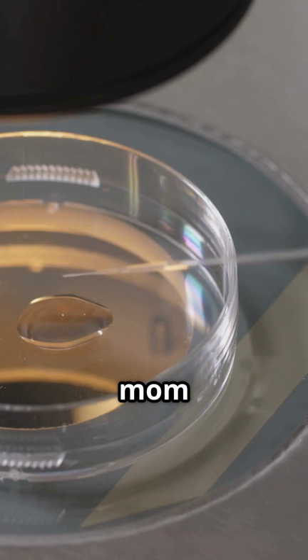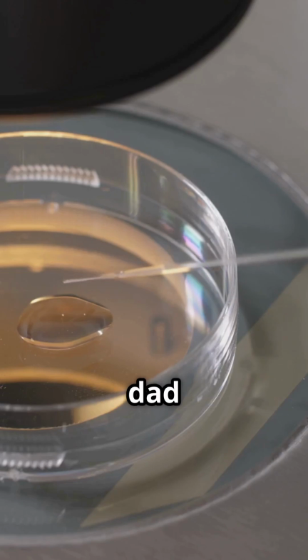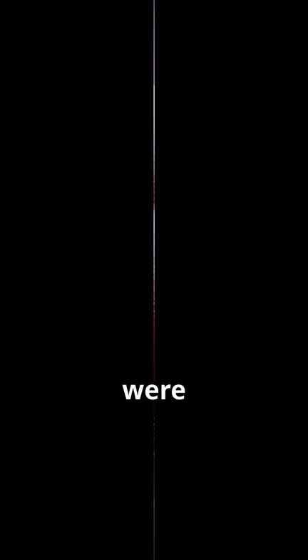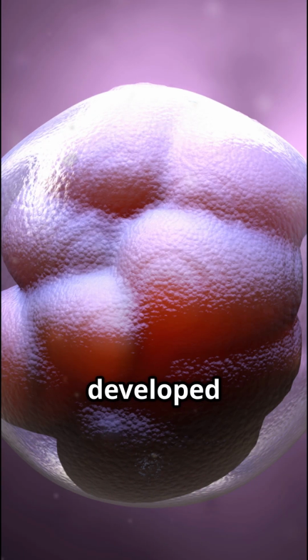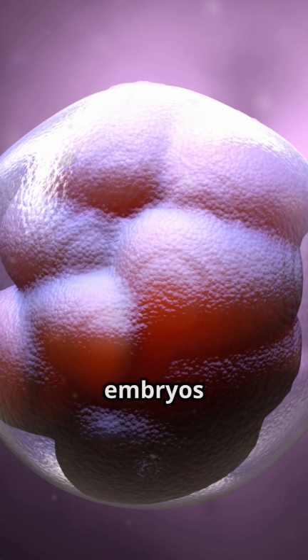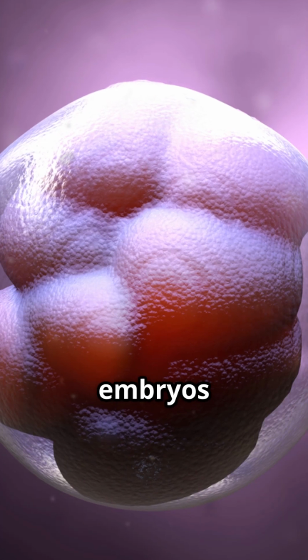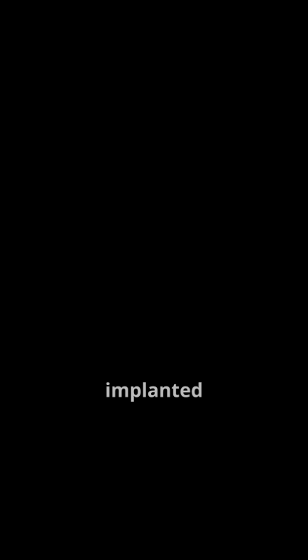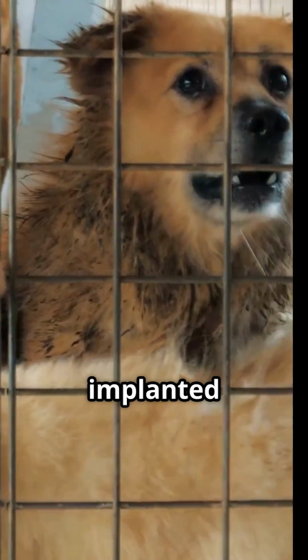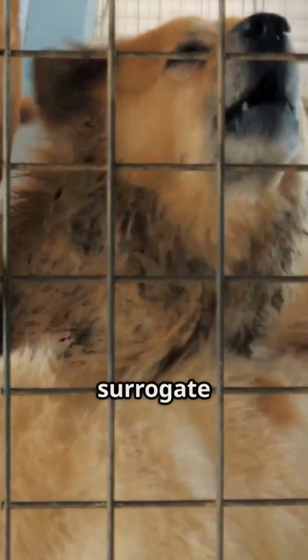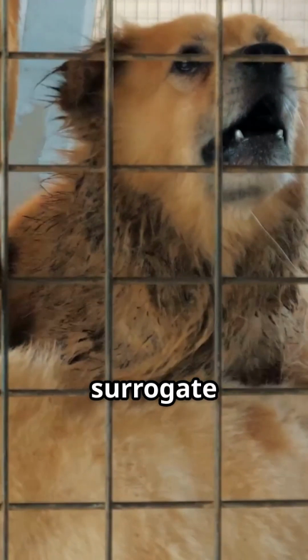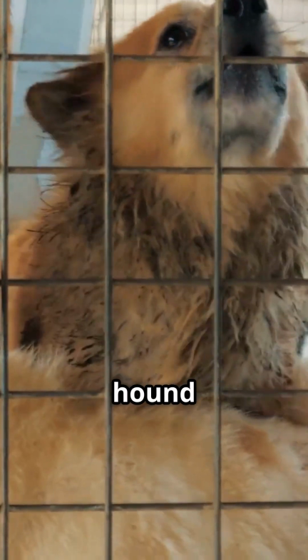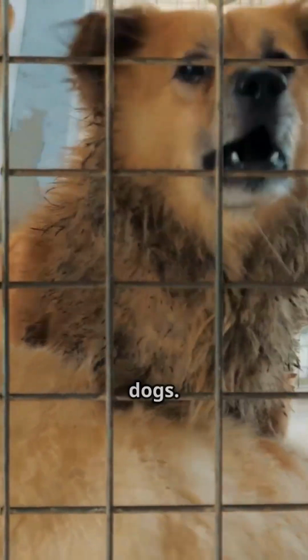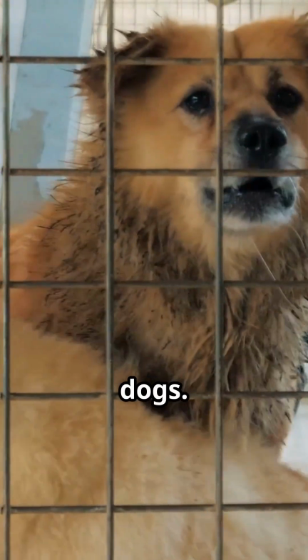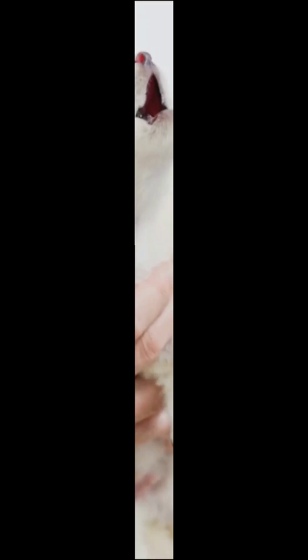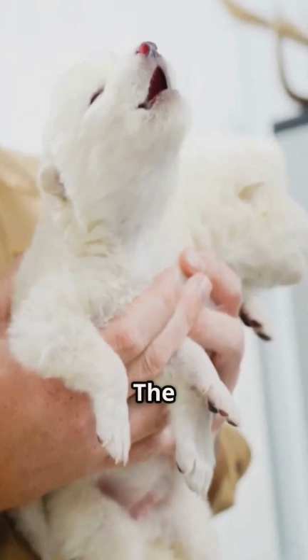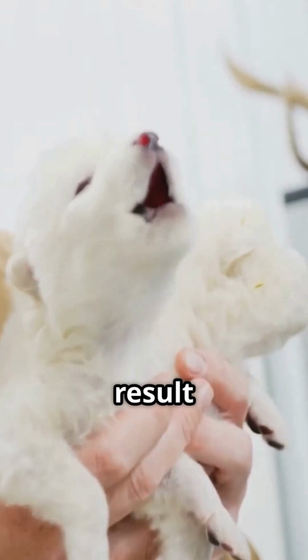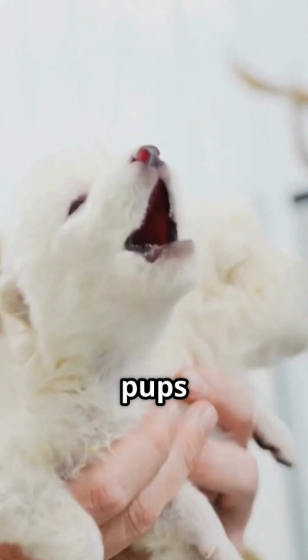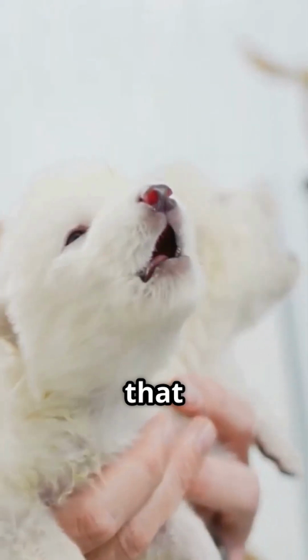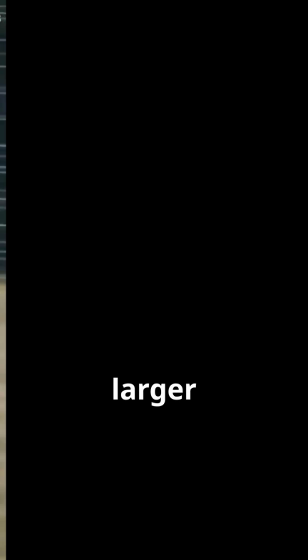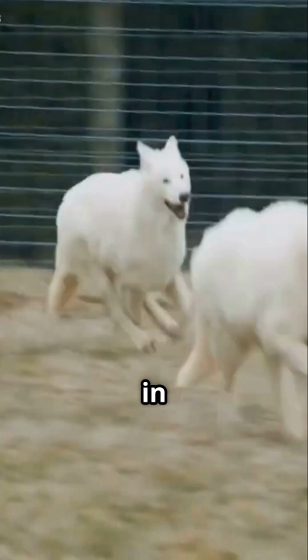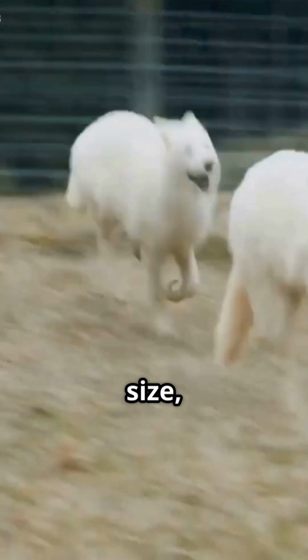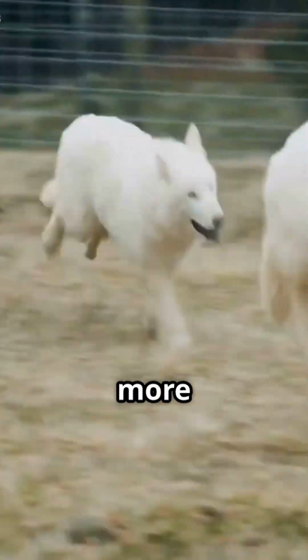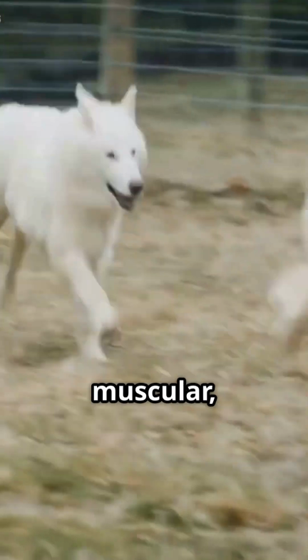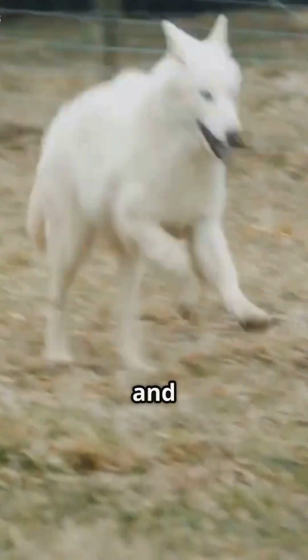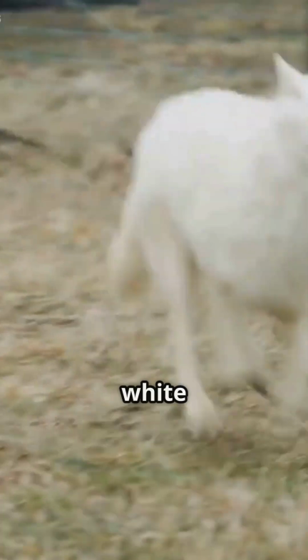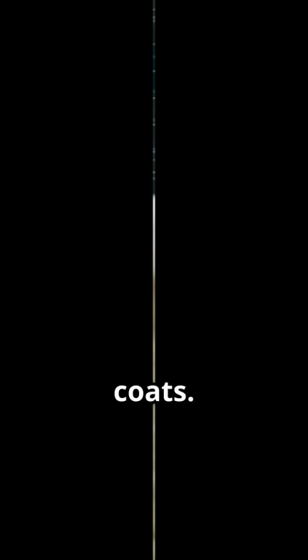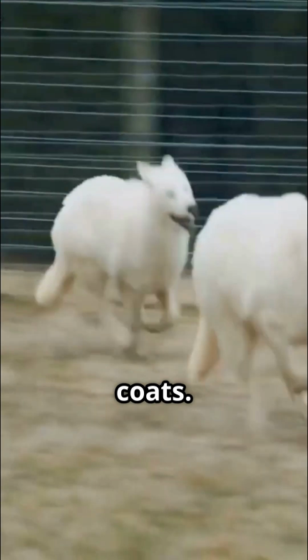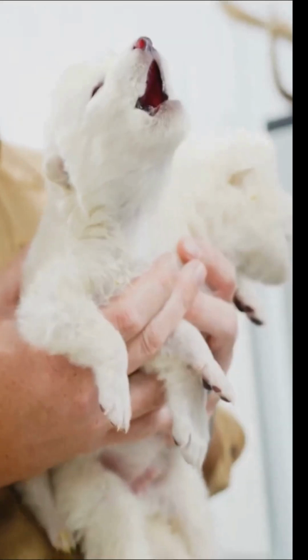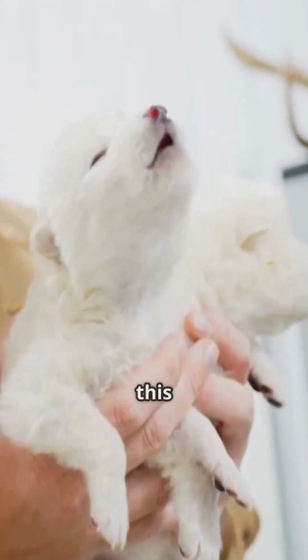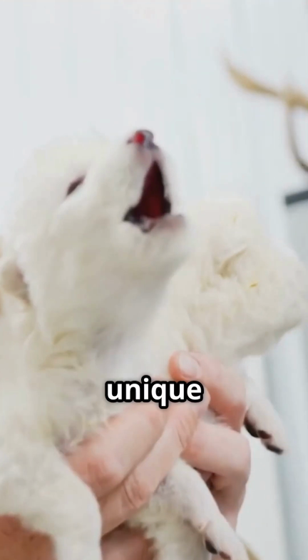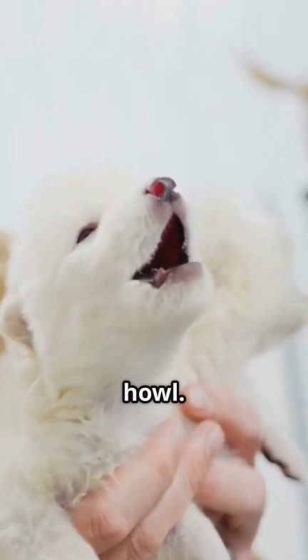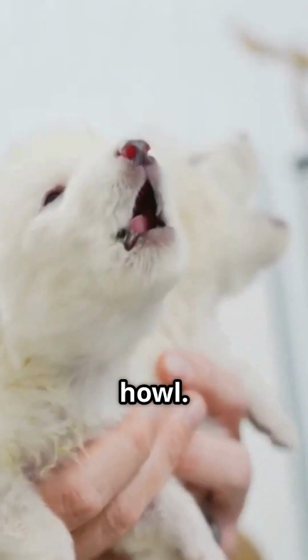These combined mom and dad cells were developed into embryos that were implanted into surrogate hound-mixed dogs. The result was pups that are larger in size, more muscular, have white coats, and this unique howl.